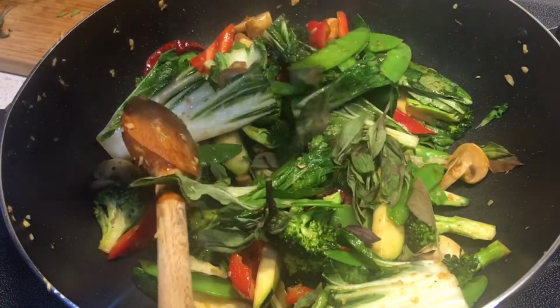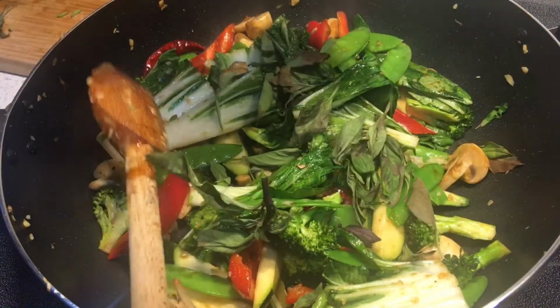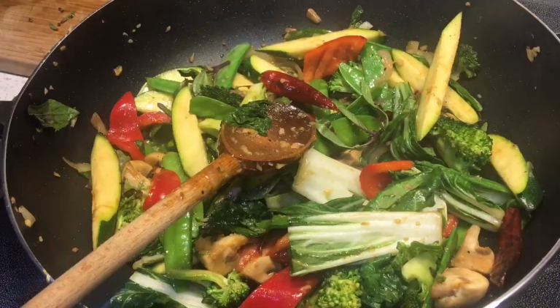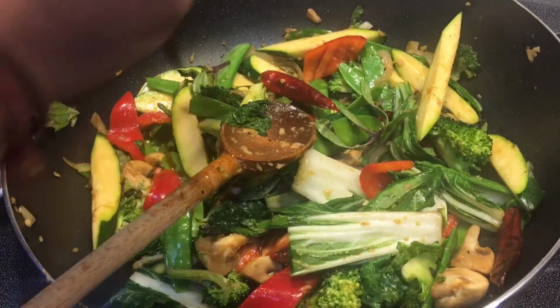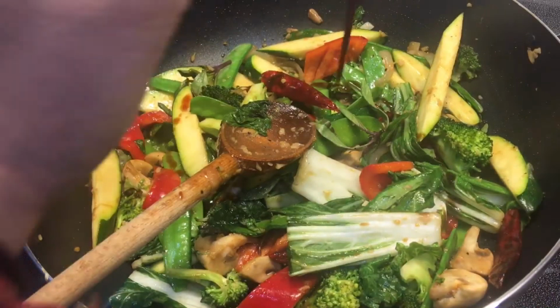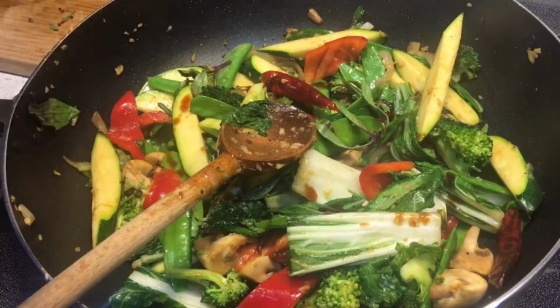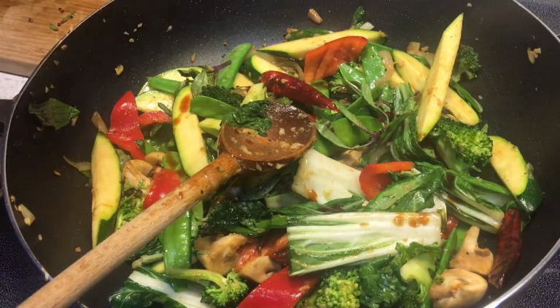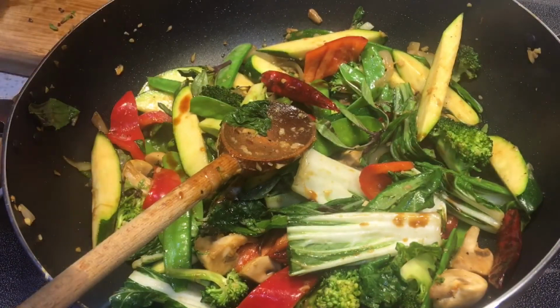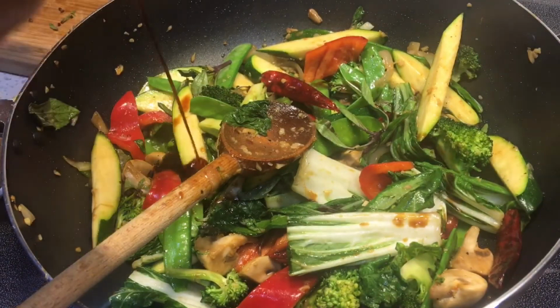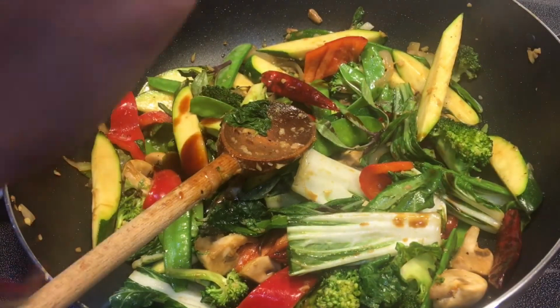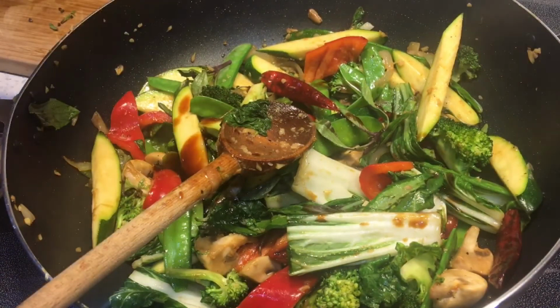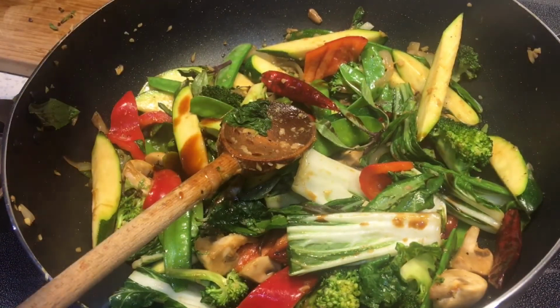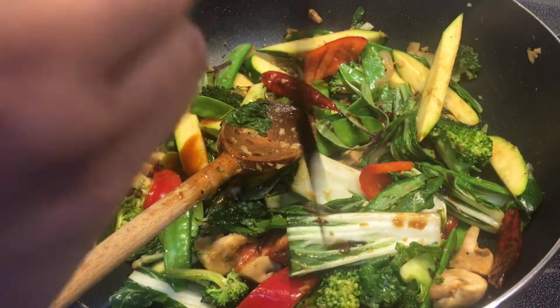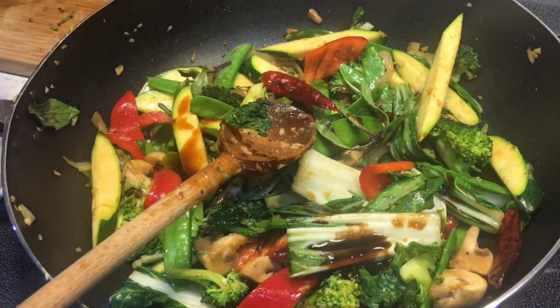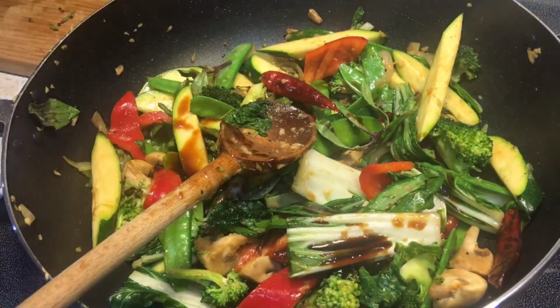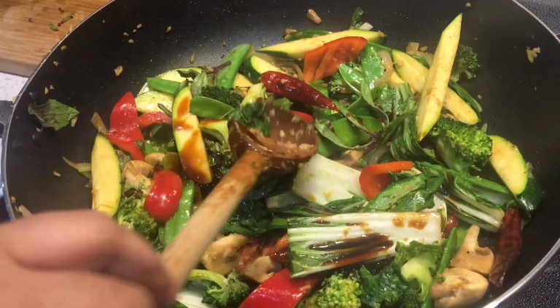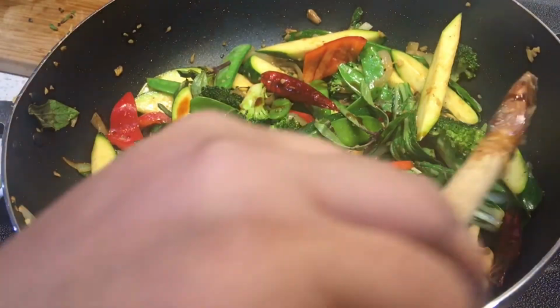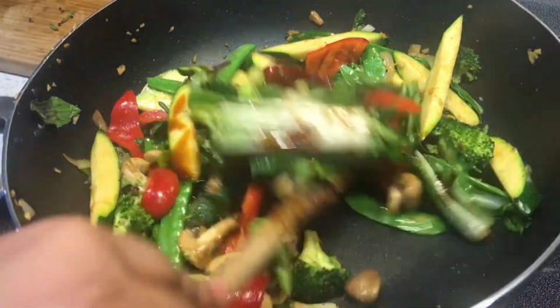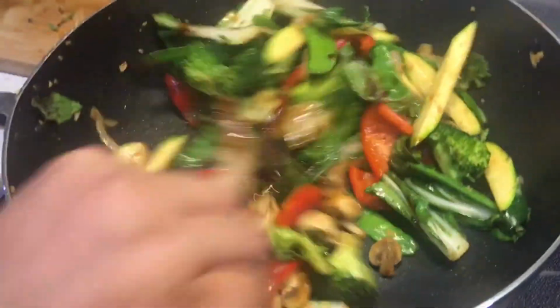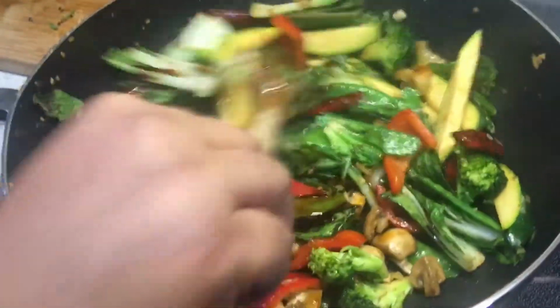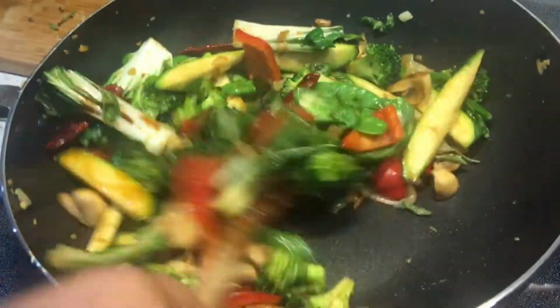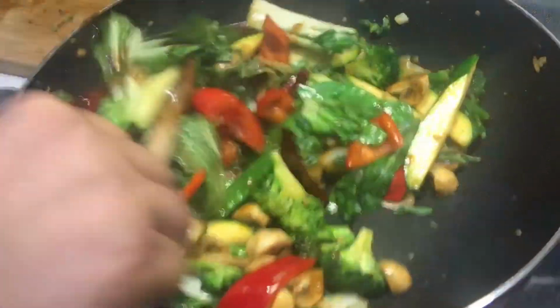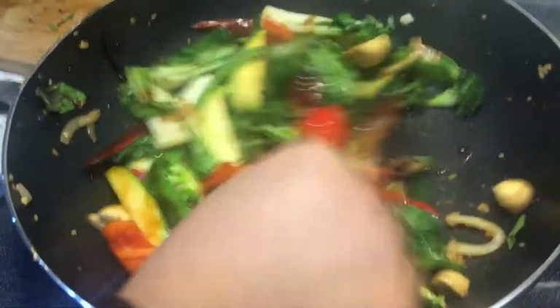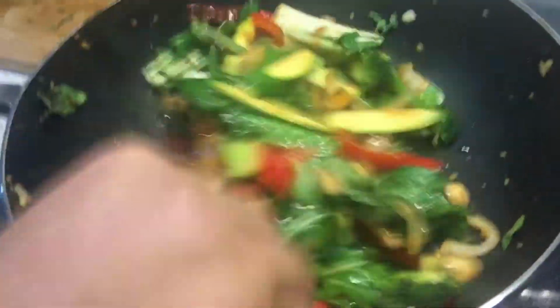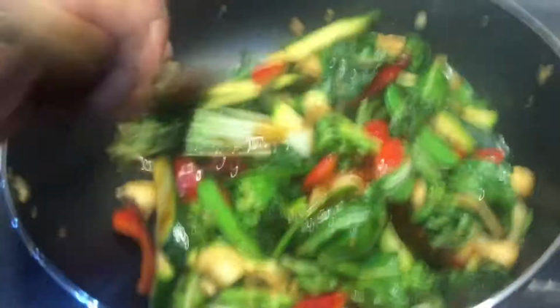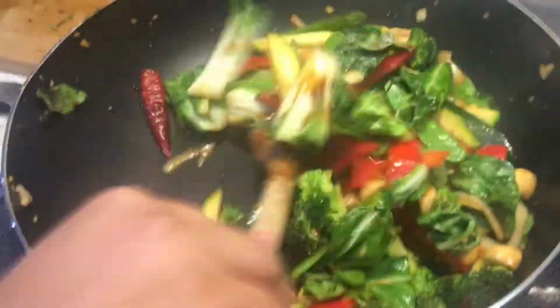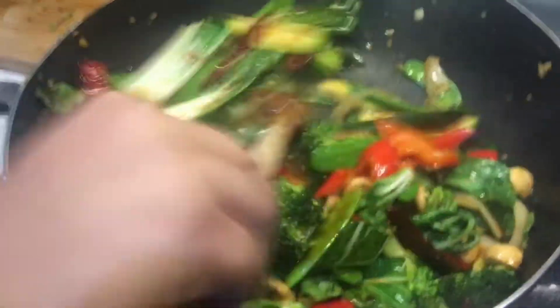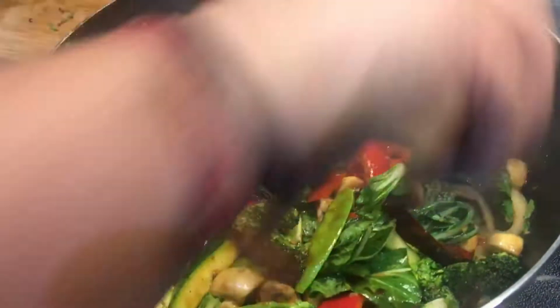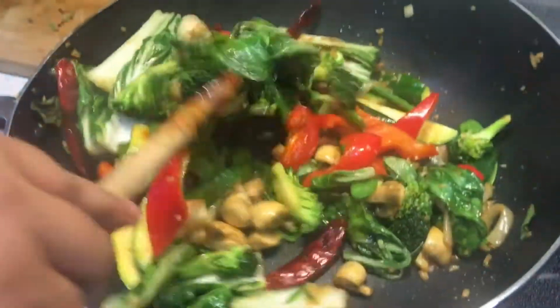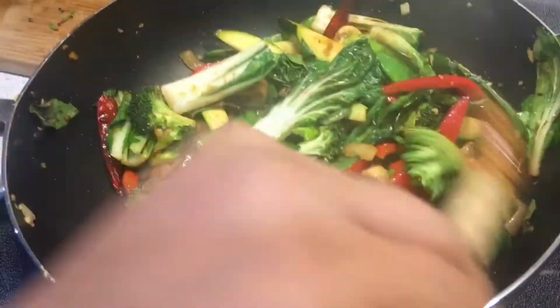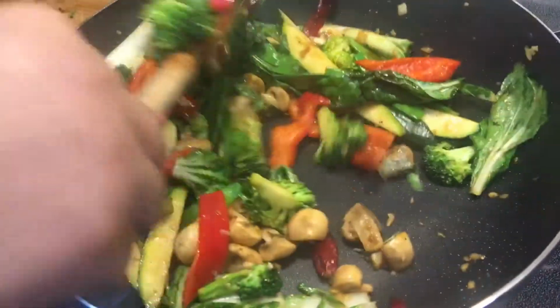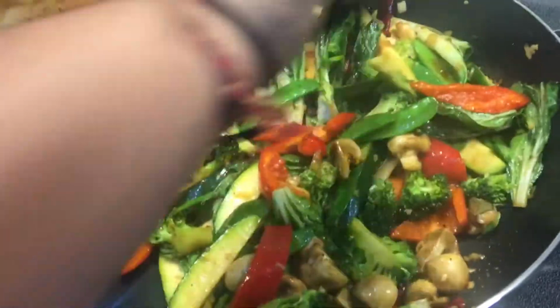And the star of the show — the fresh basil. Toss it around, add about three teaspoons more of the sauce, give it a mix, and that's it, guys. Our stir fry is looking amazing and it's ready. The vegetables are not fully cooked — they still have a little crunch to them.